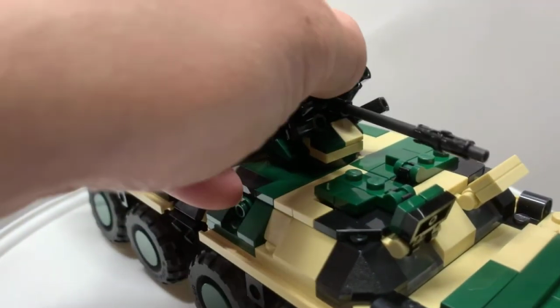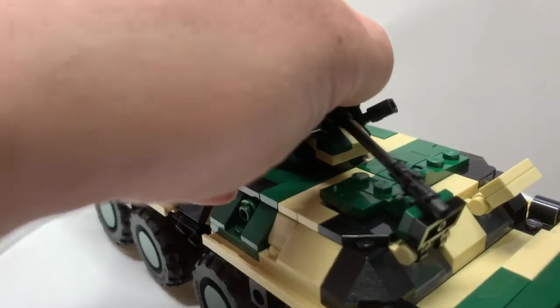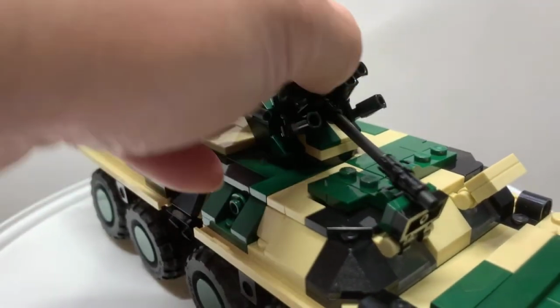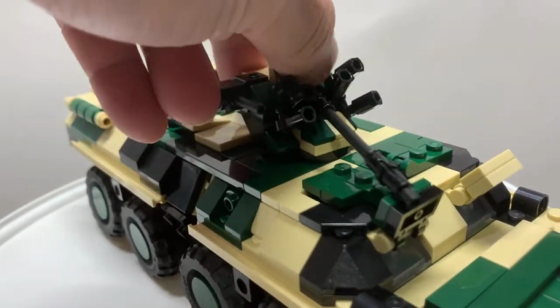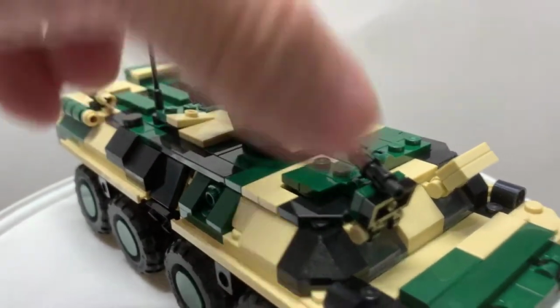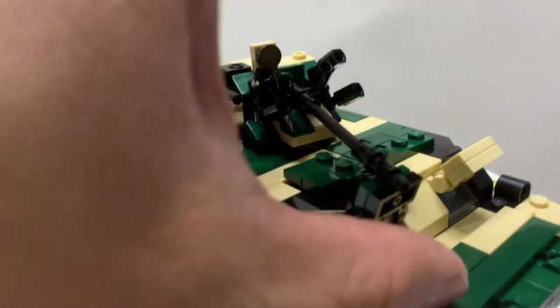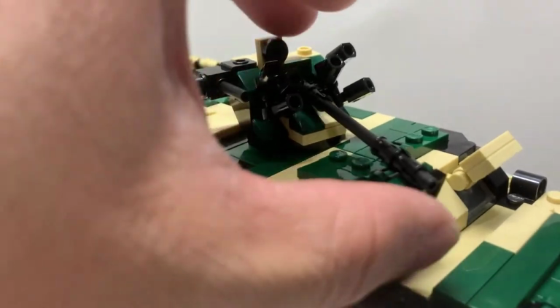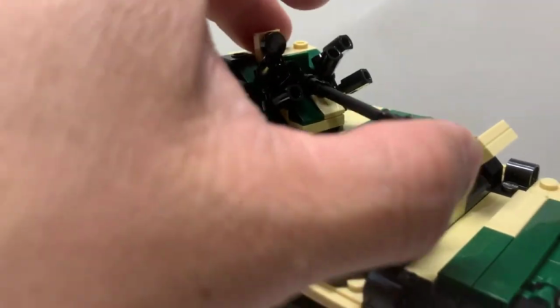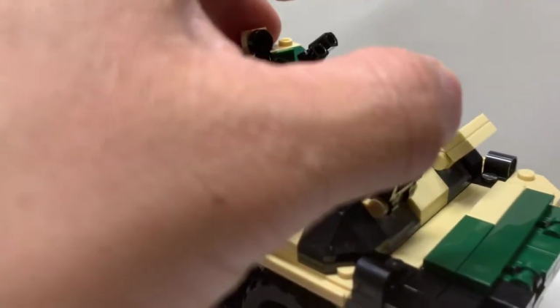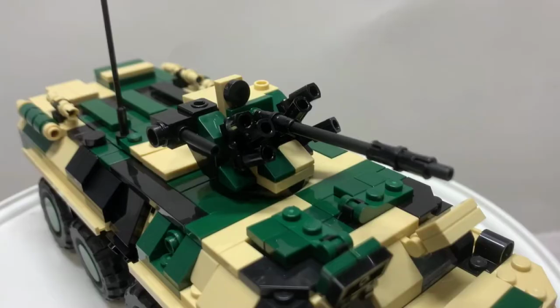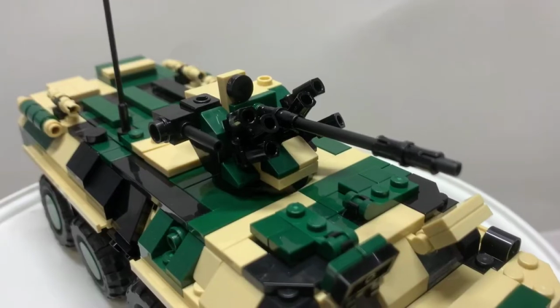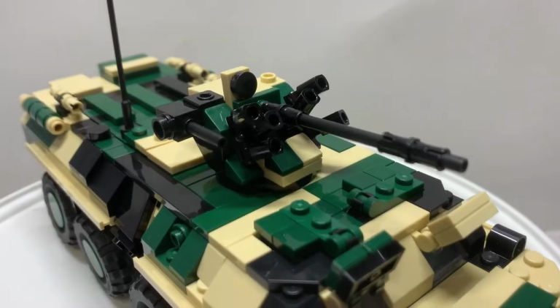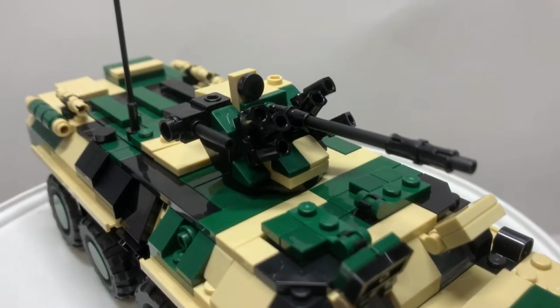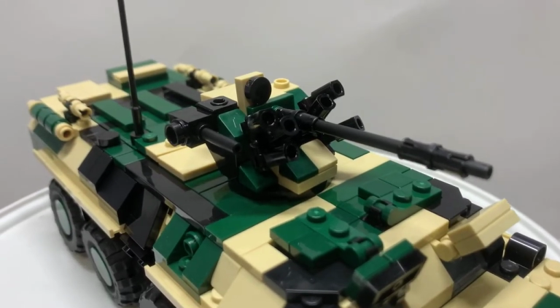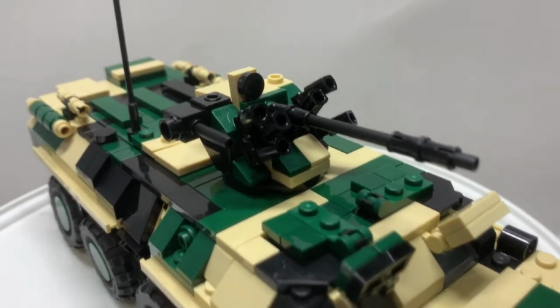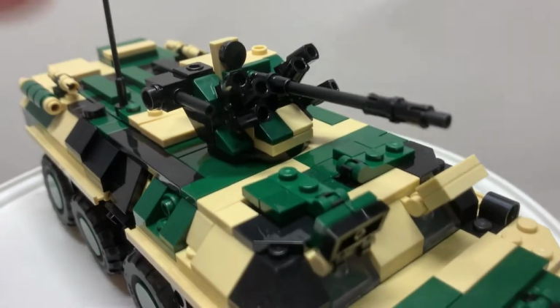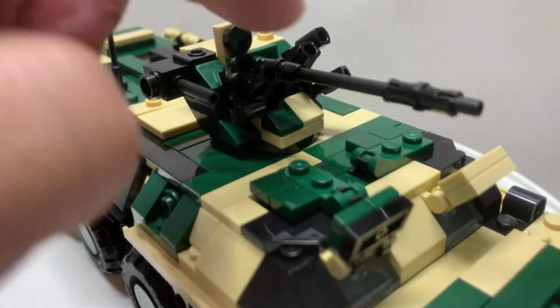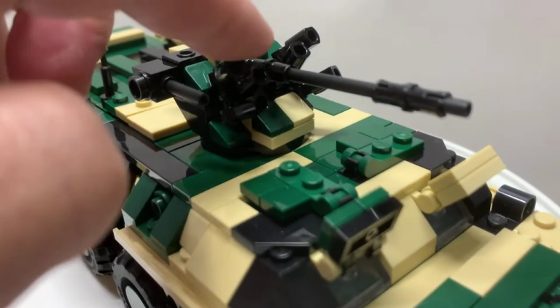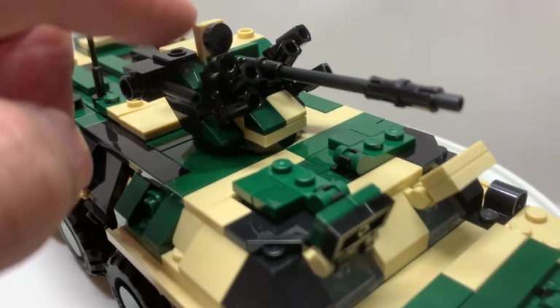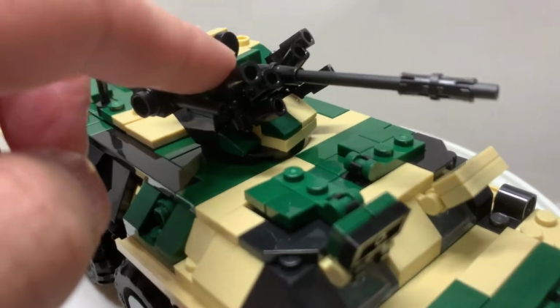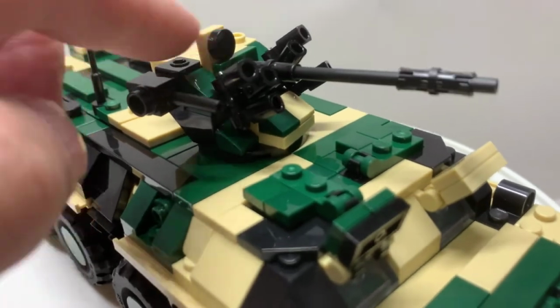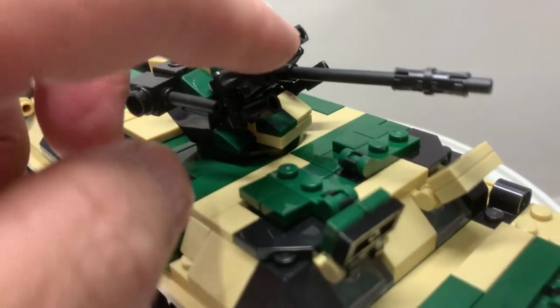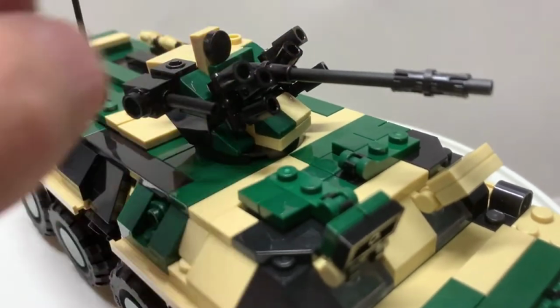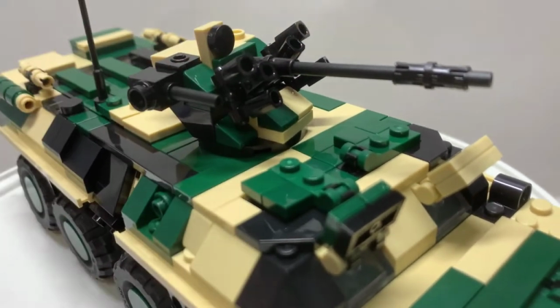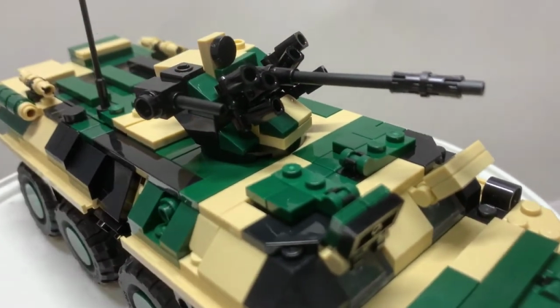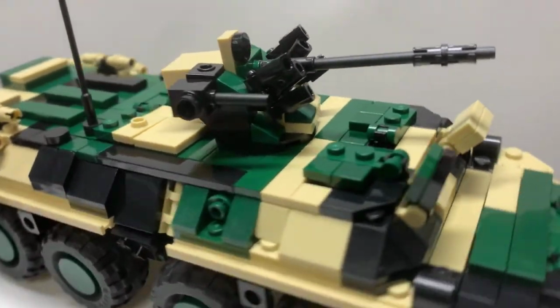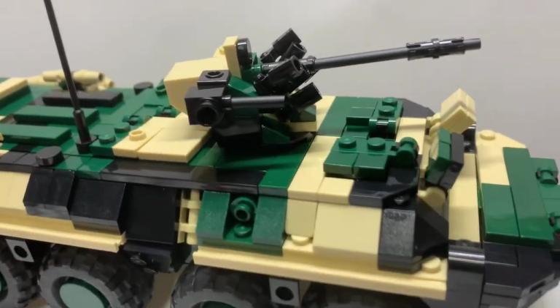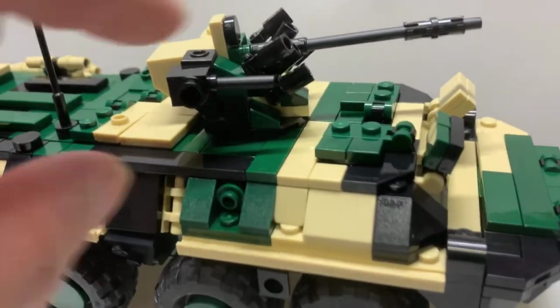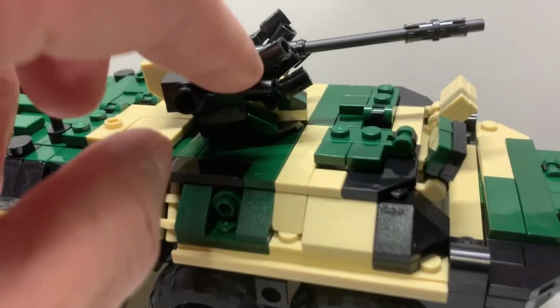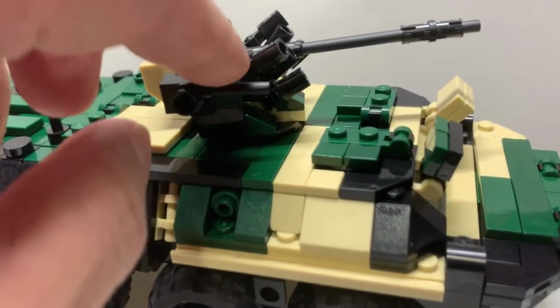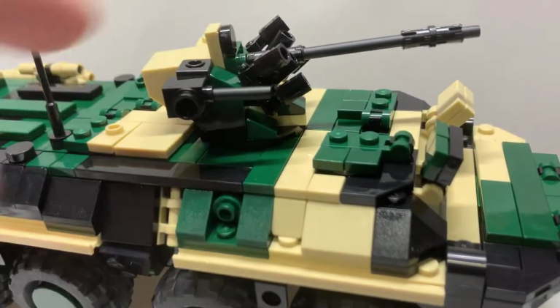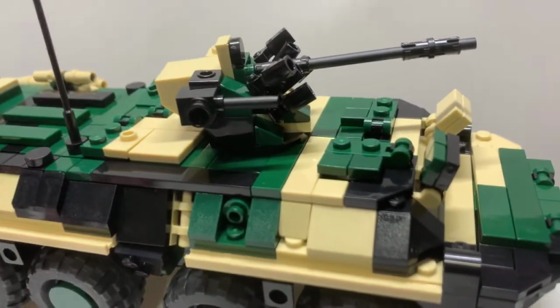The turret can rotate a full 360 — you just have to avoid the antenna — and you can elevate the gun up and down. I do like the detail: there are six smoke dispensers on here, and you have a secondary weapon right here.